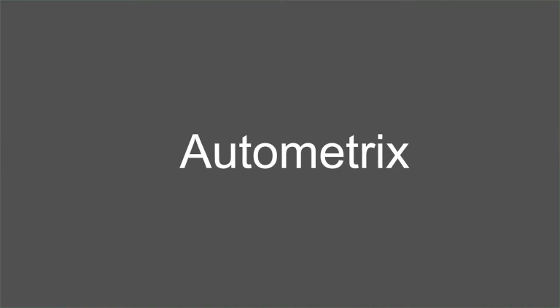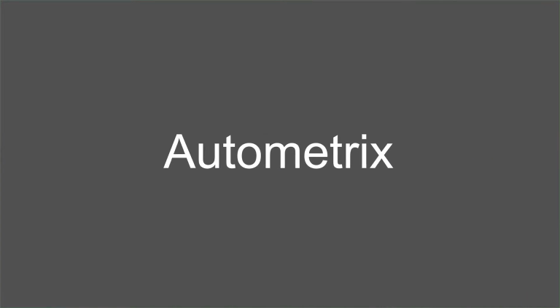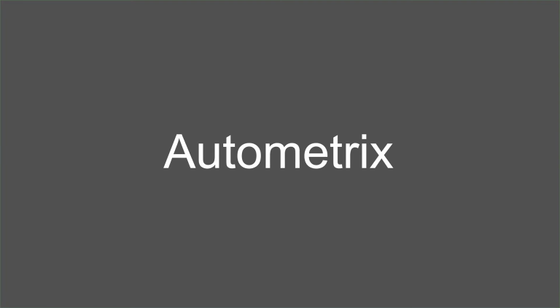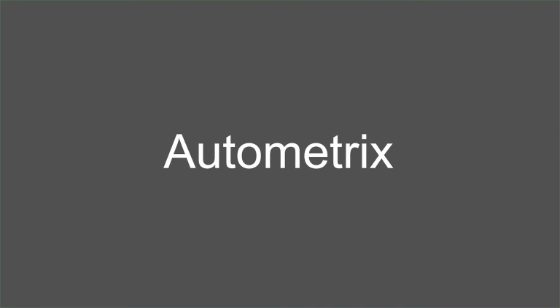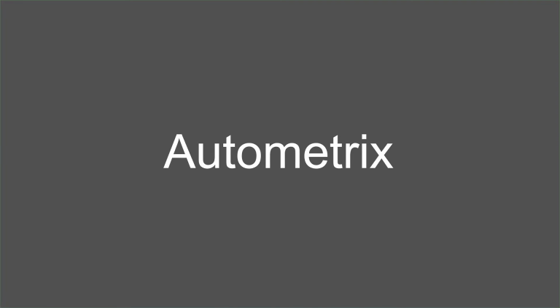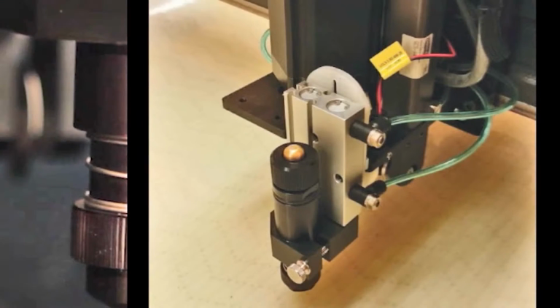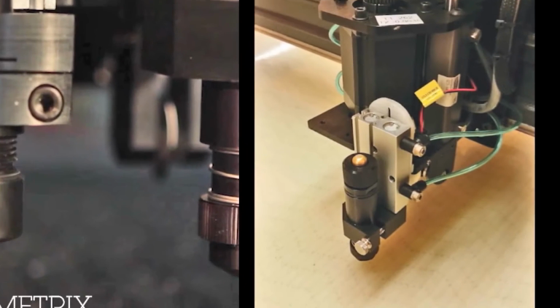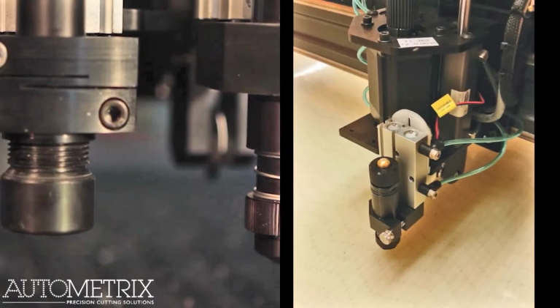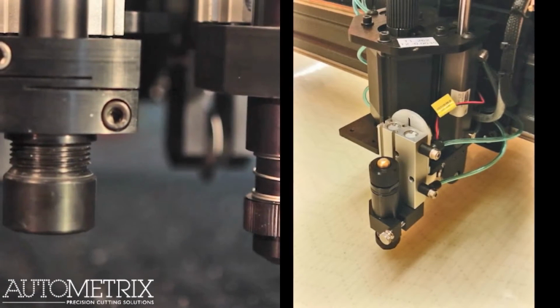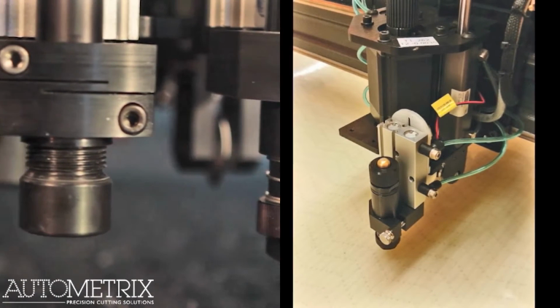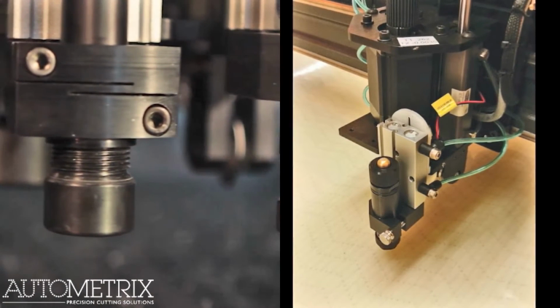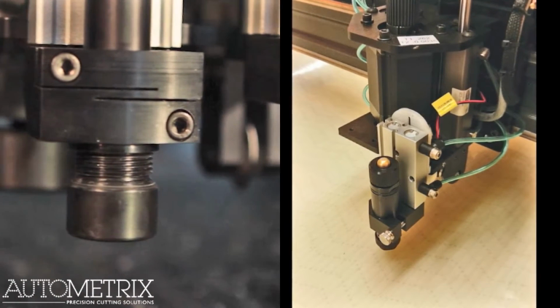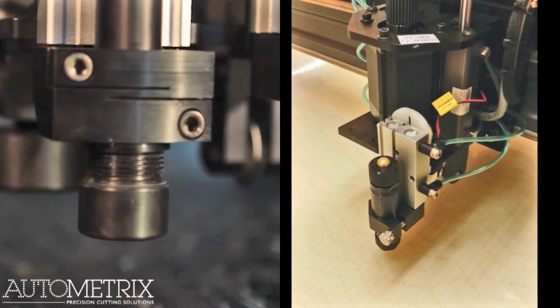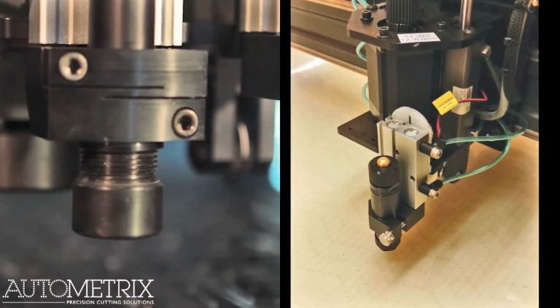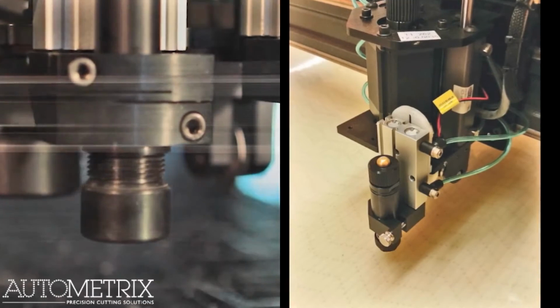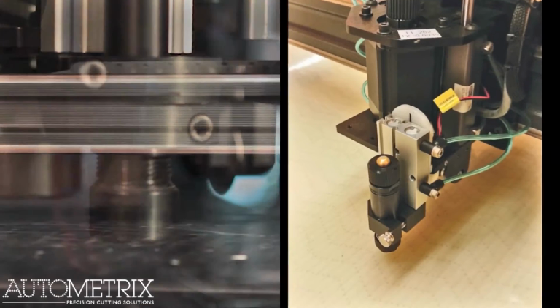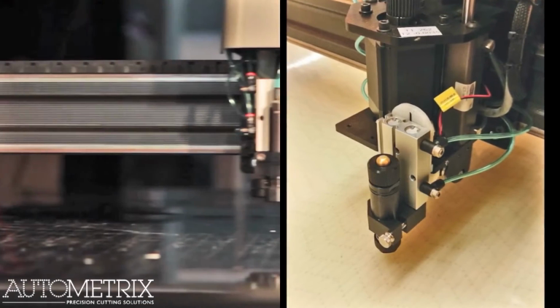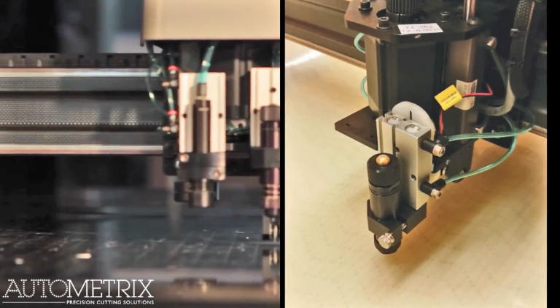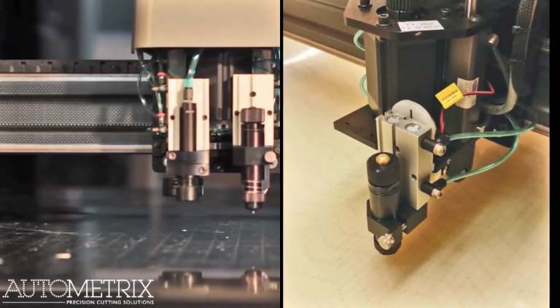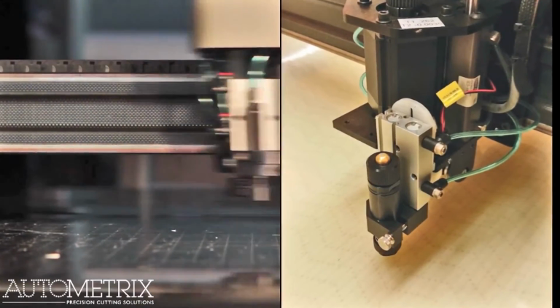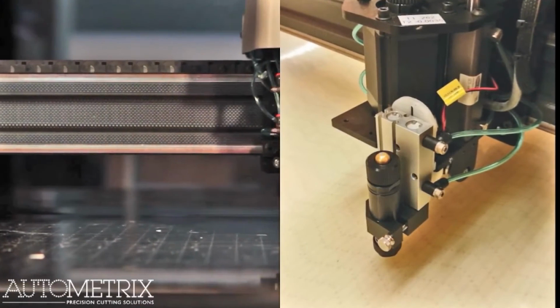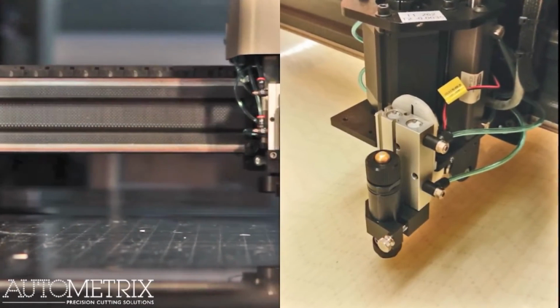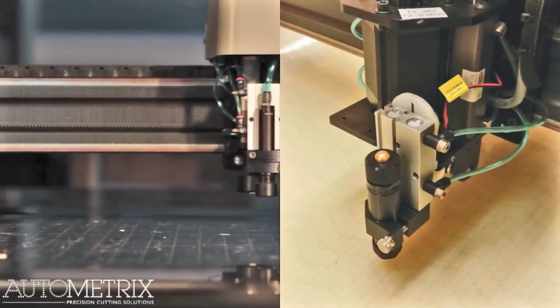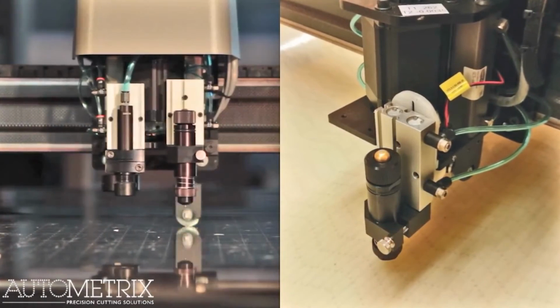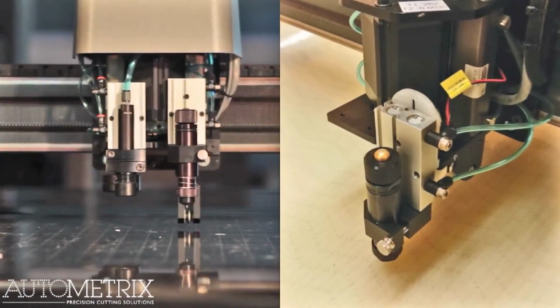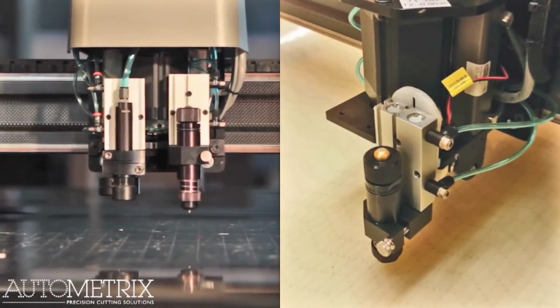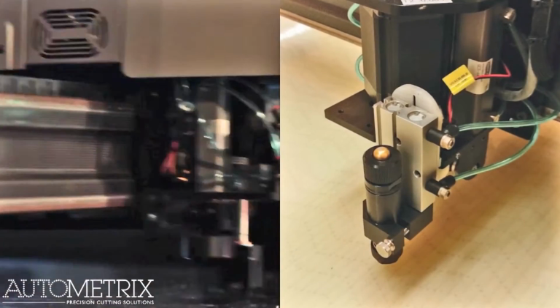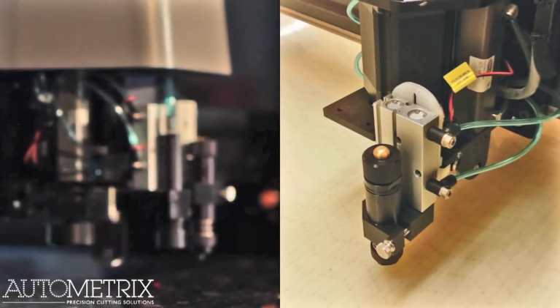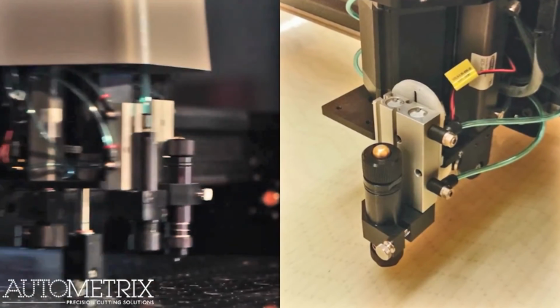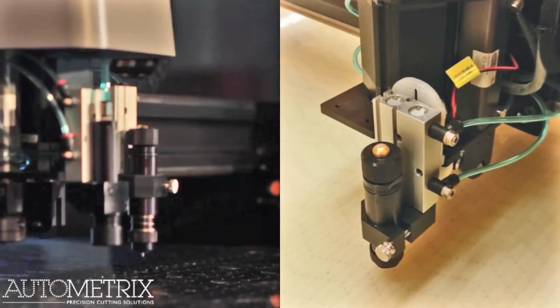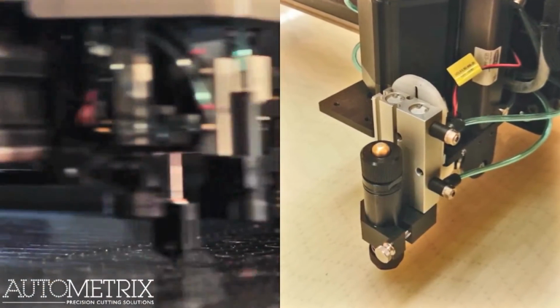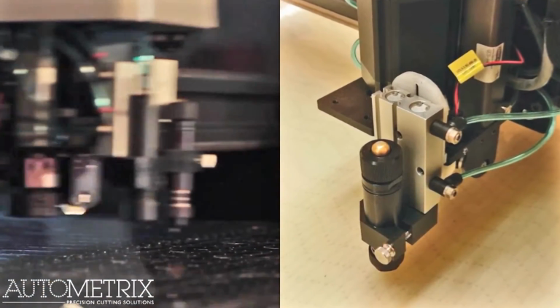Autometrics, a manufacturer of automated CNC textile cutting systems, uses their Mark1 to create cutting head brackets and tool mounts for production assemblies by printing fiber reinforced parts. The result? Compared to machining the parts in aluminum,